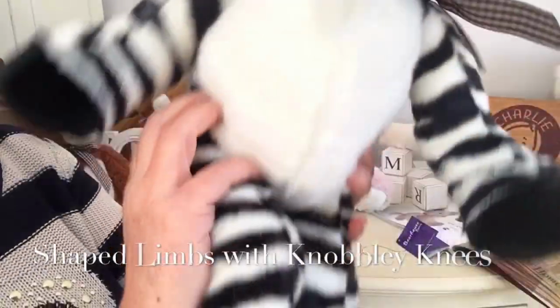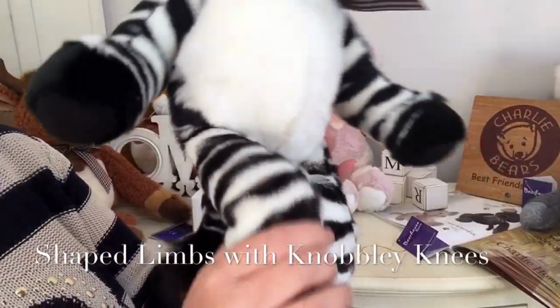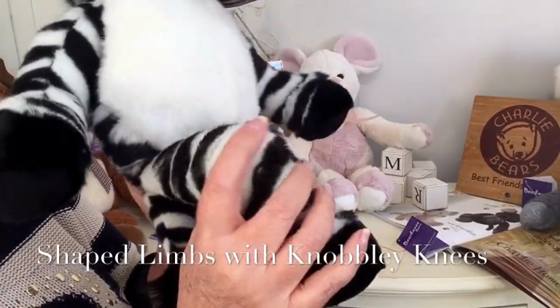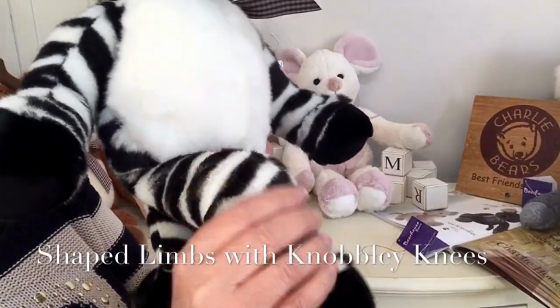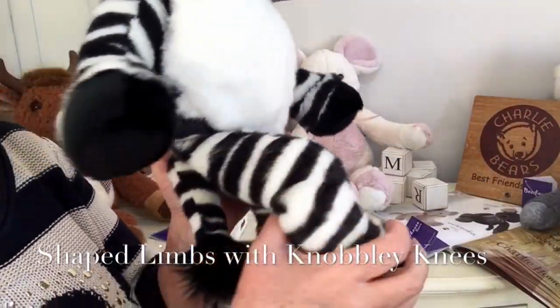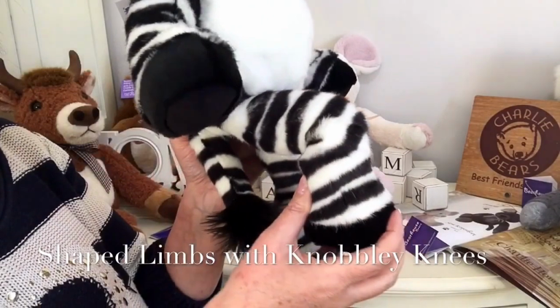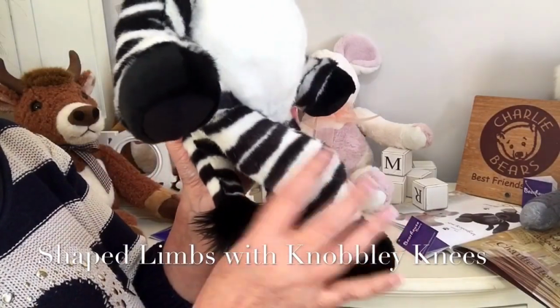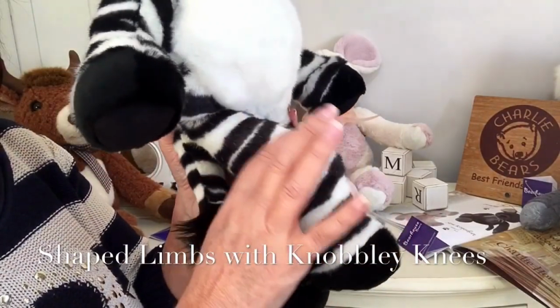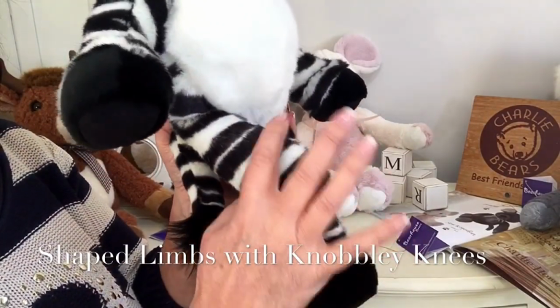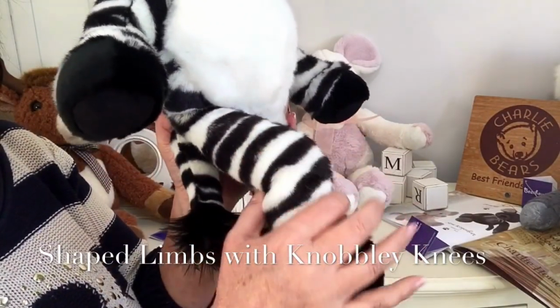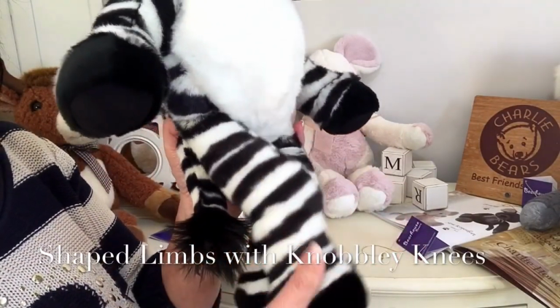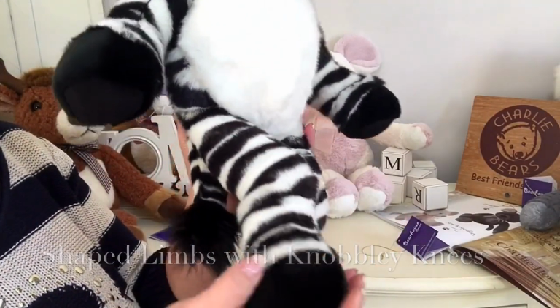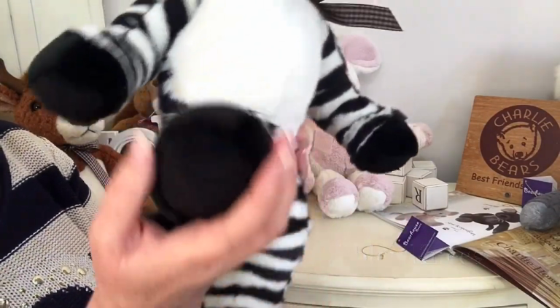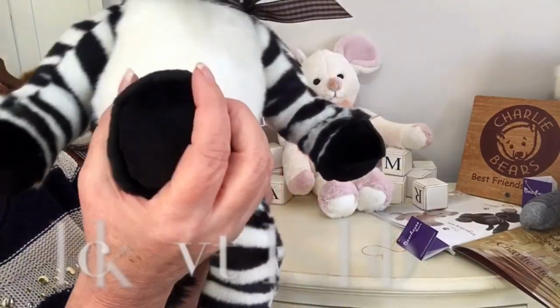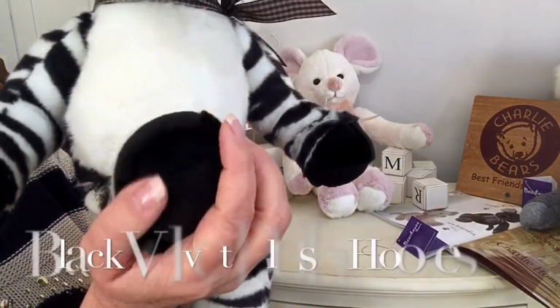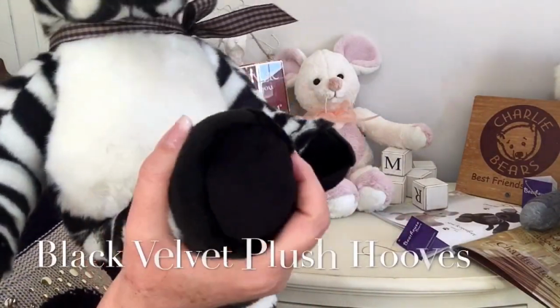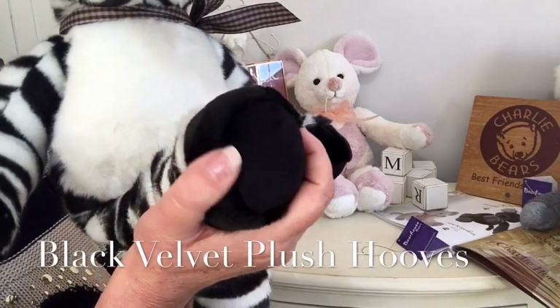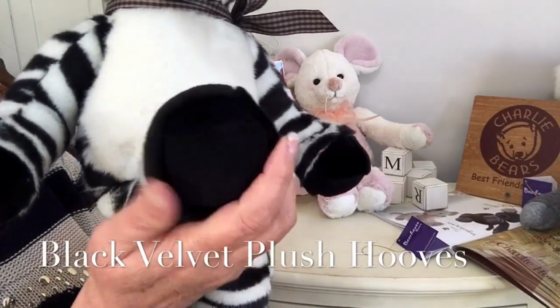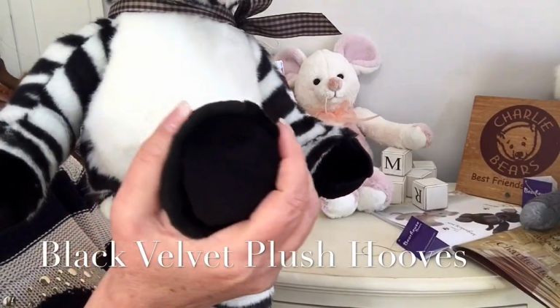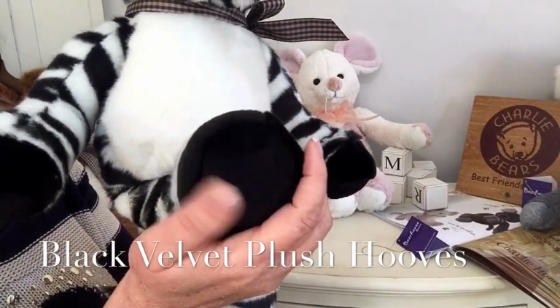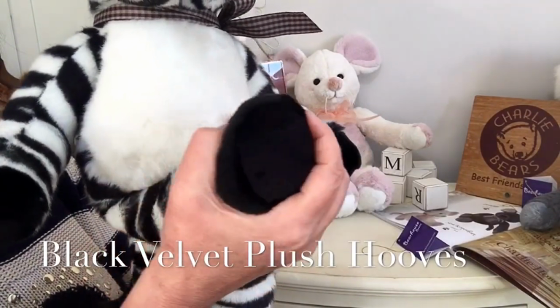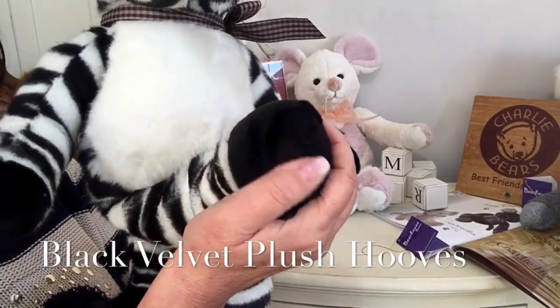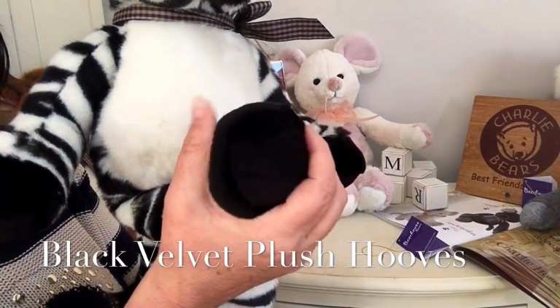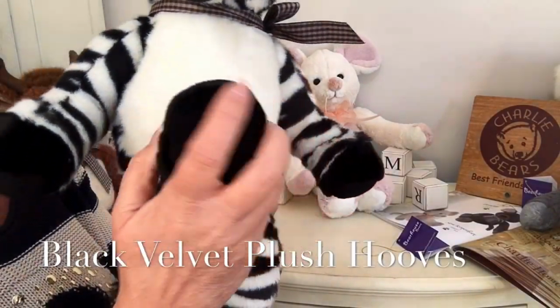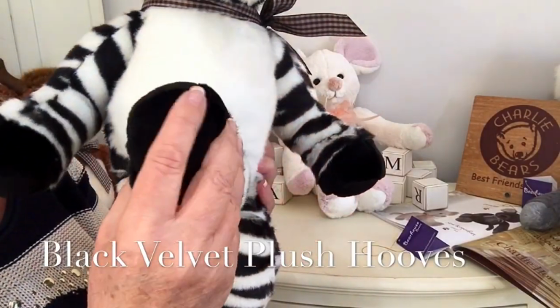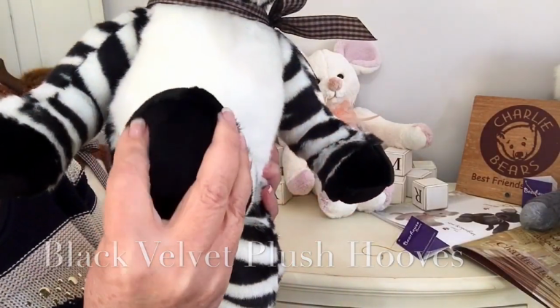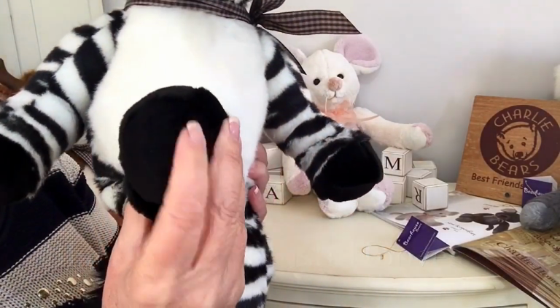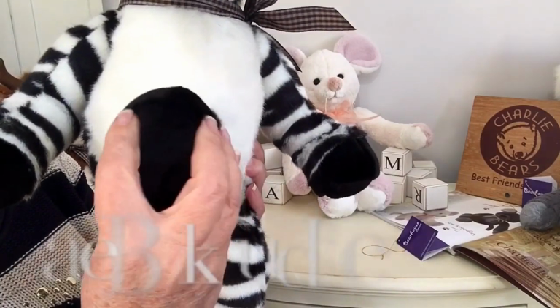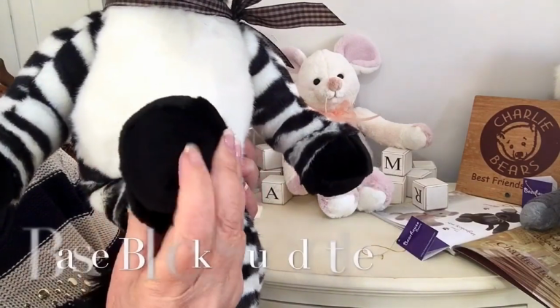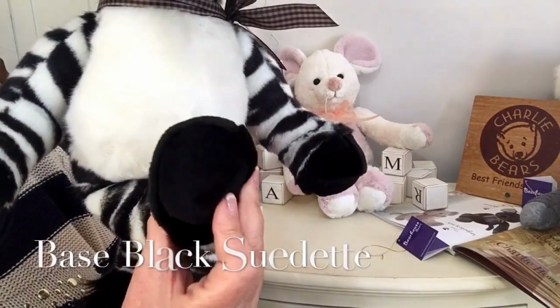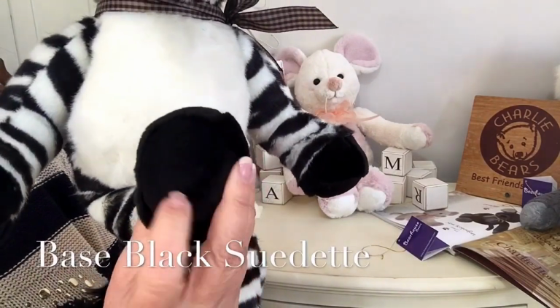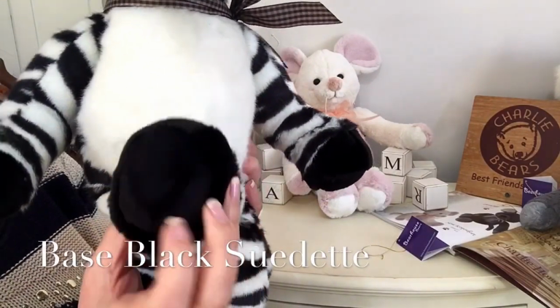He's got his knobbly knees that you can see there, just like a lot of the Bear House collection have got. And his hooves are made in that super soft black velvet fabric, but on the base we've got that suede again that's been used.